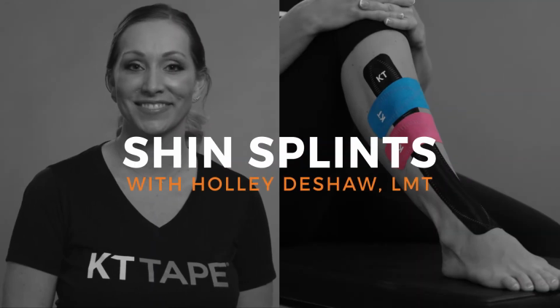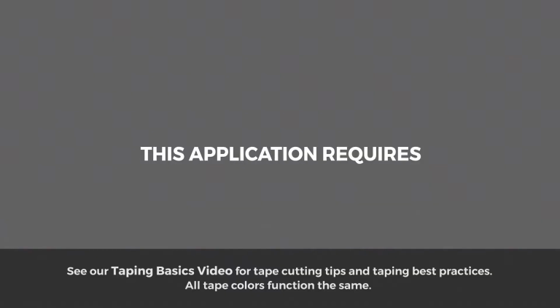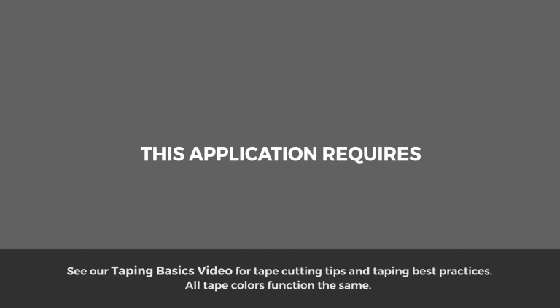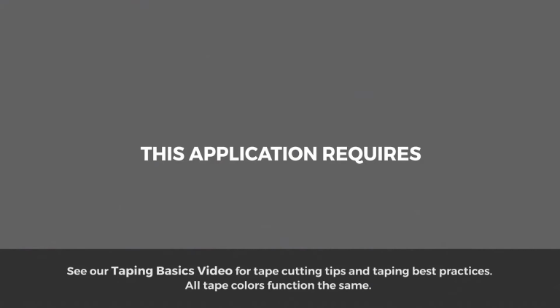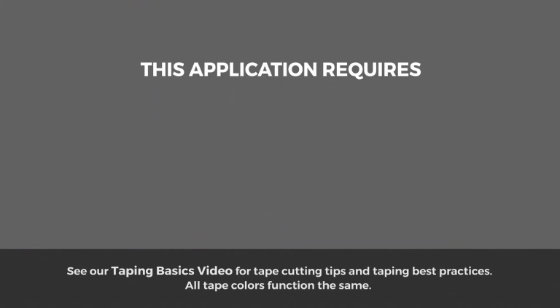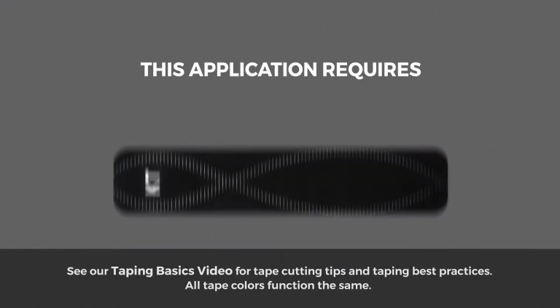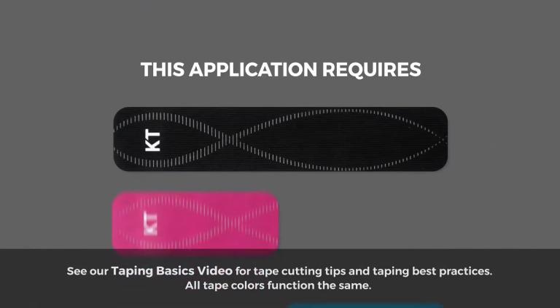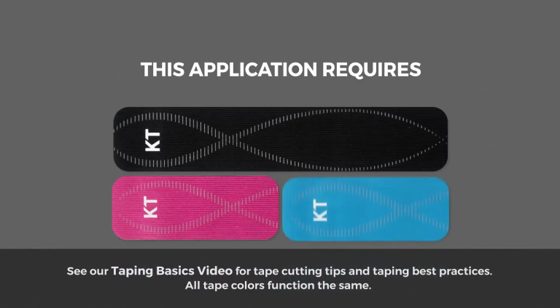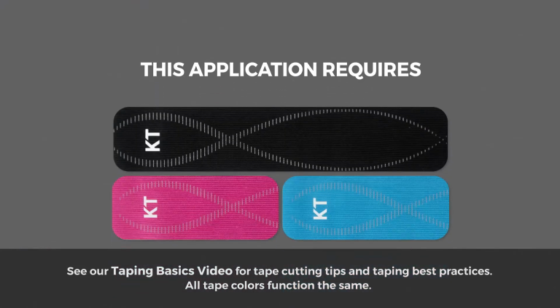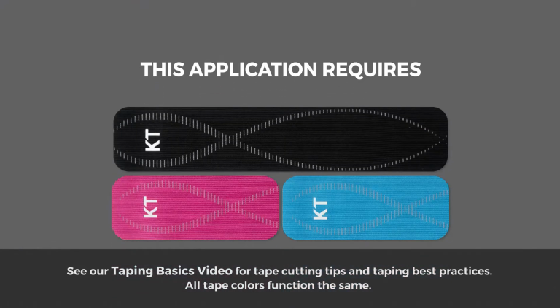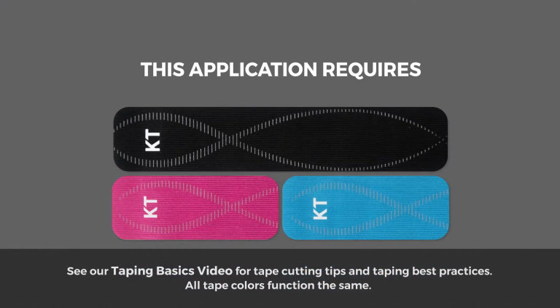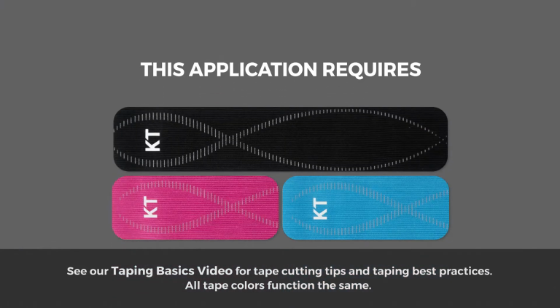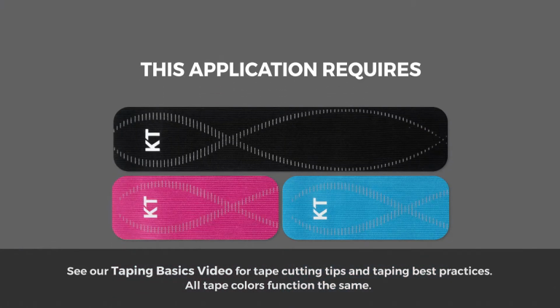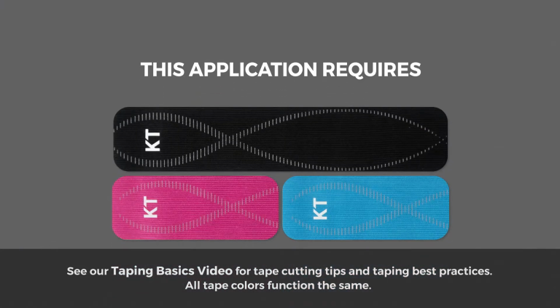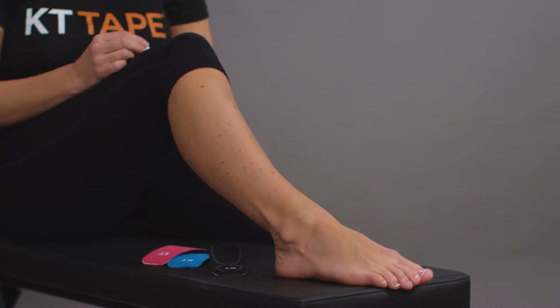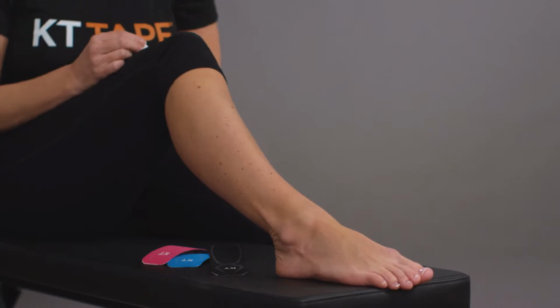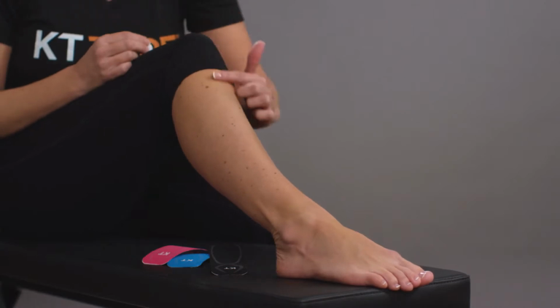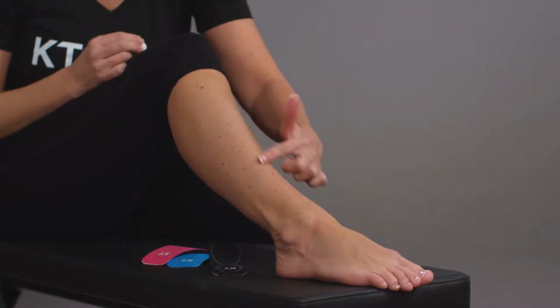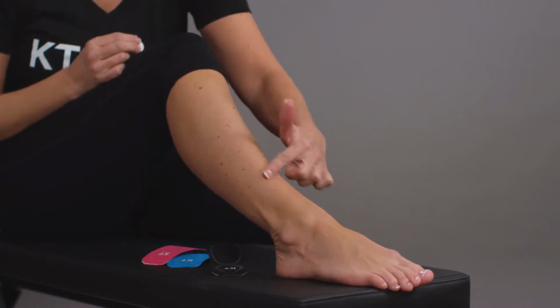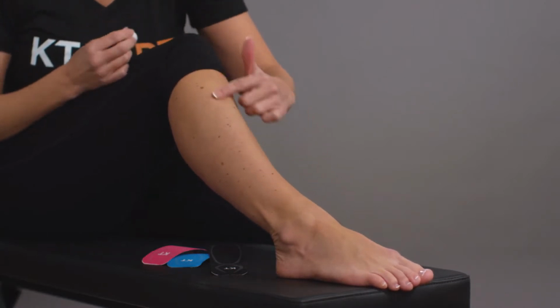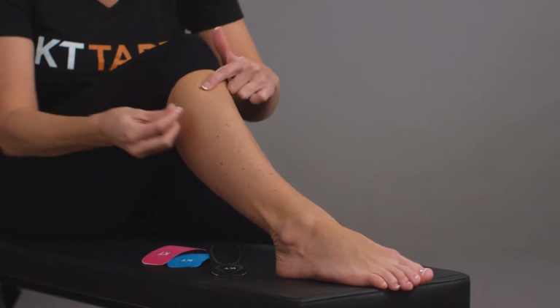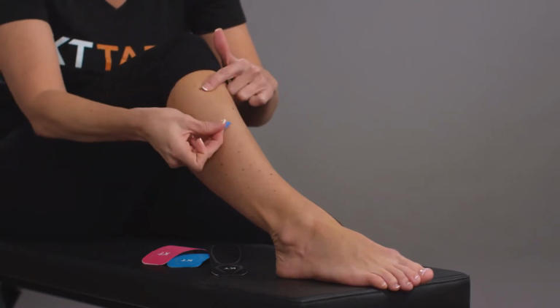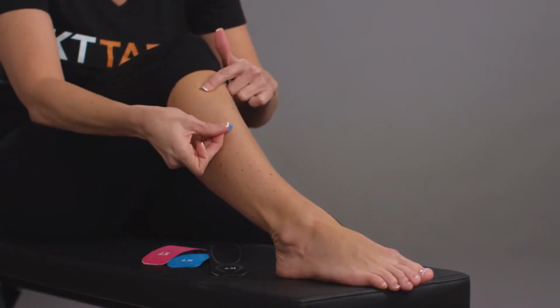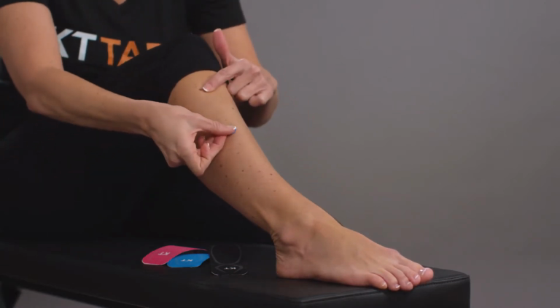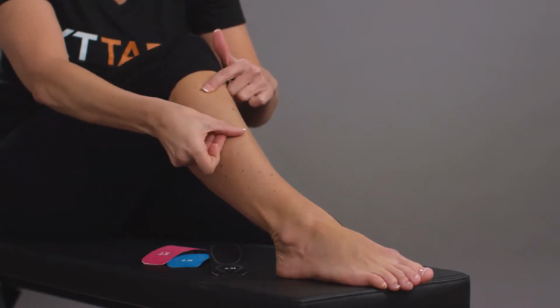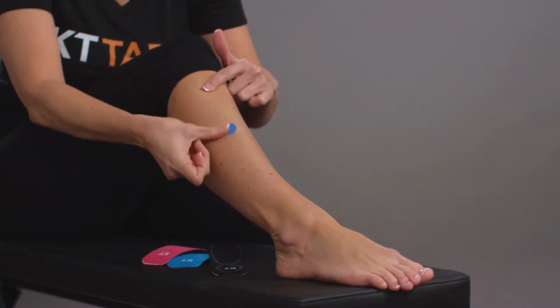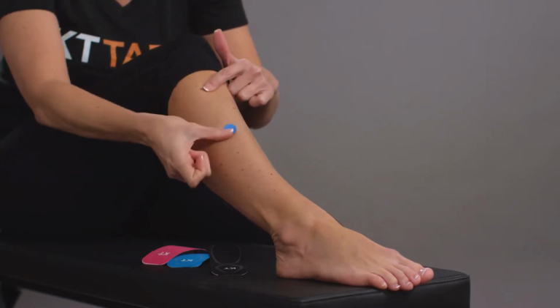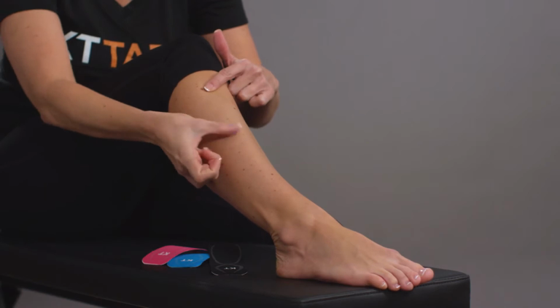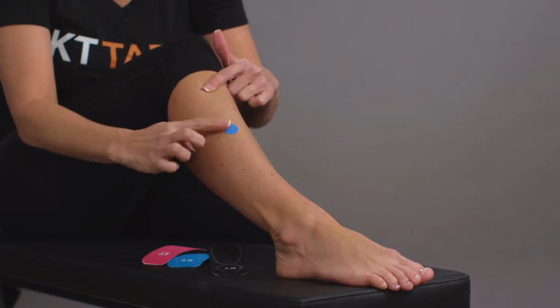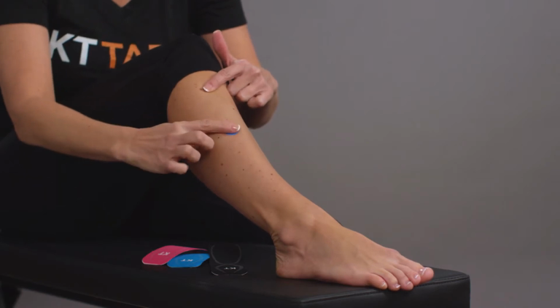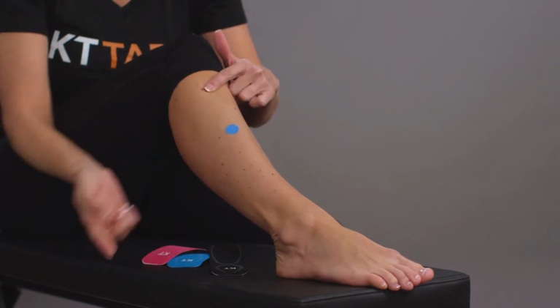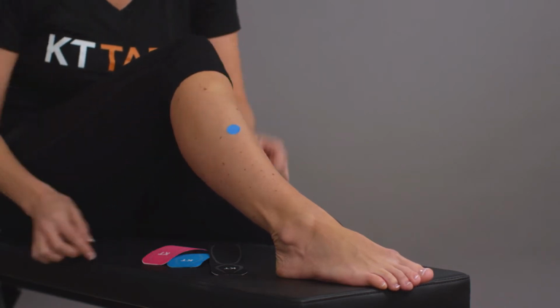This application requires one full strip and two half strips of KT Tape. Though your pain location may vary slightly, for this demonstration we will represent an area of discomfort using this indicator.